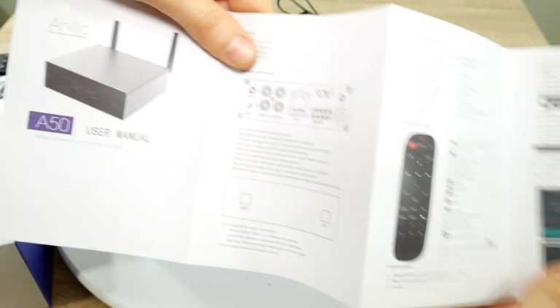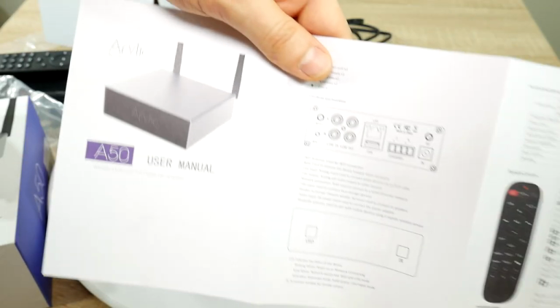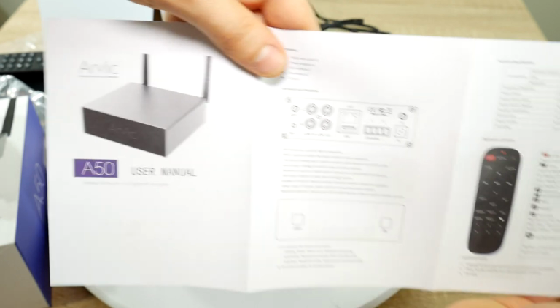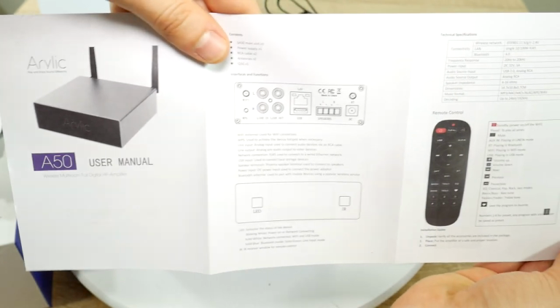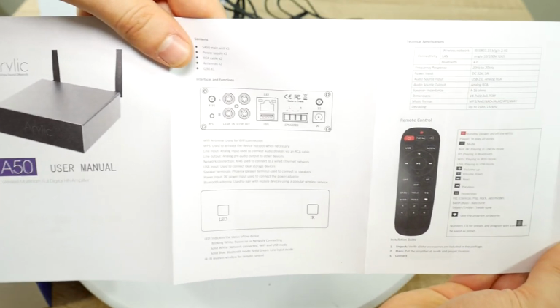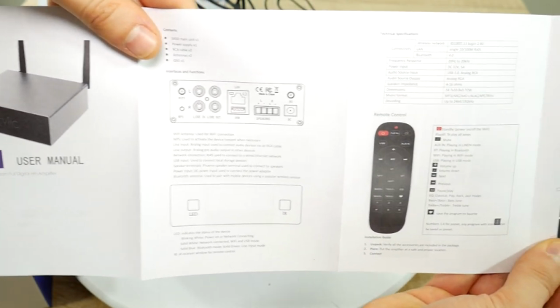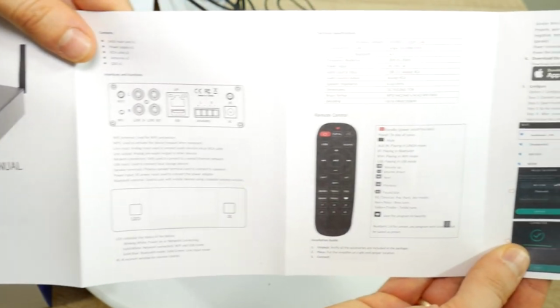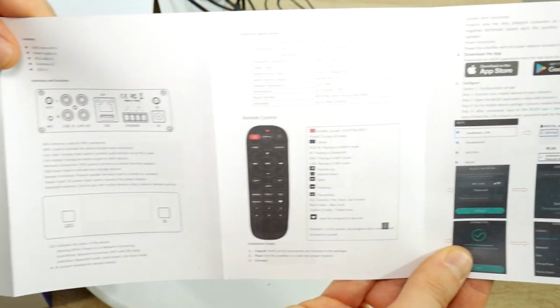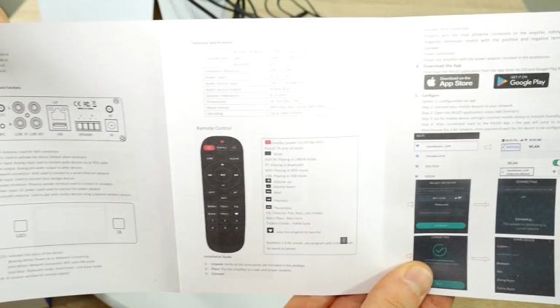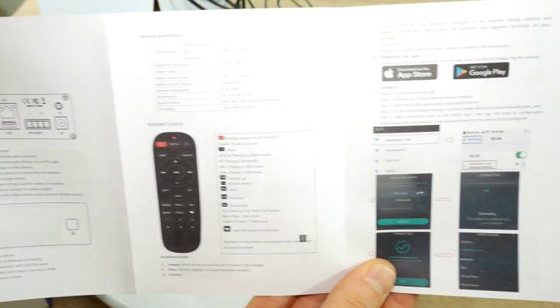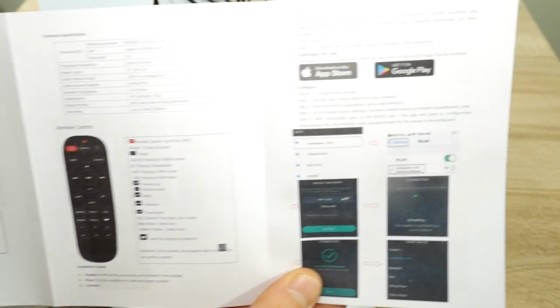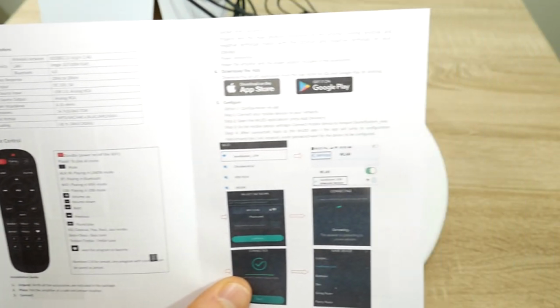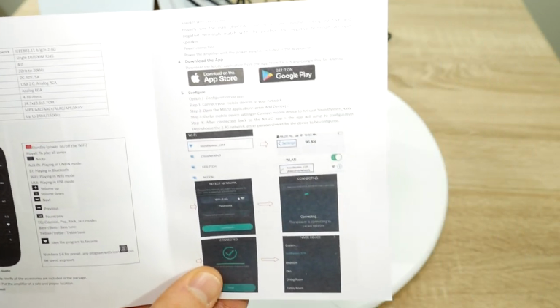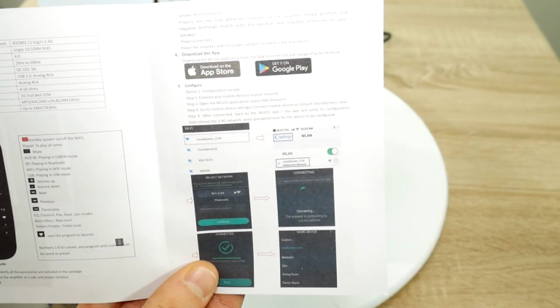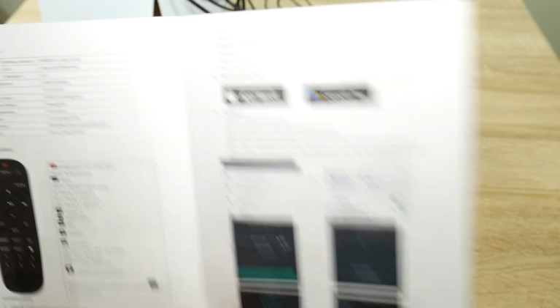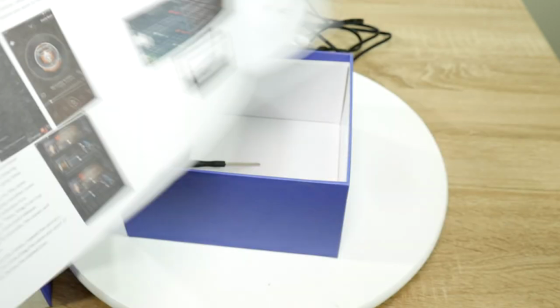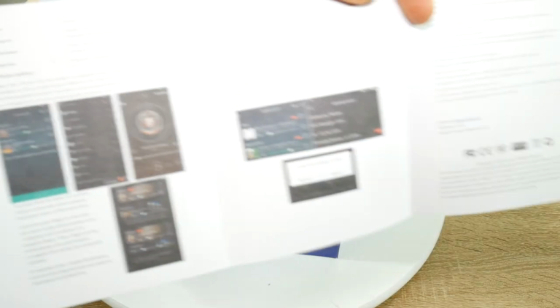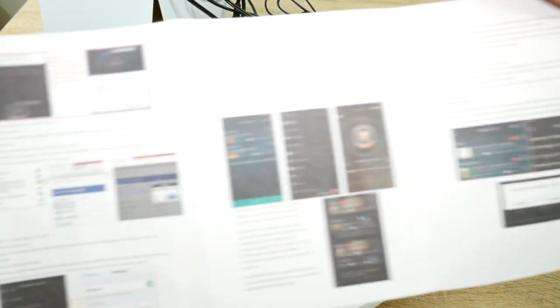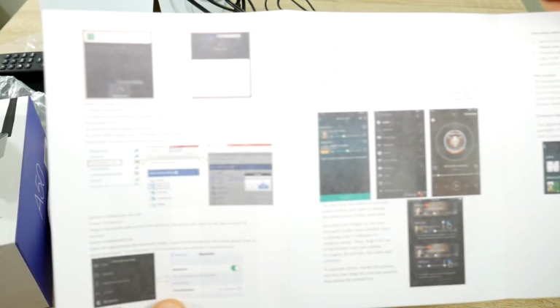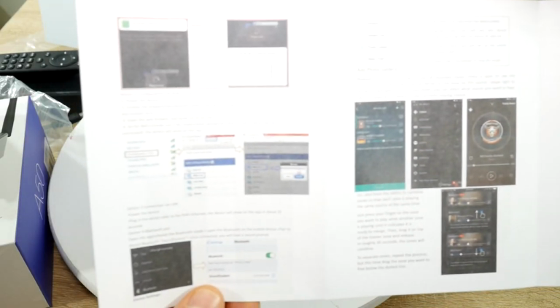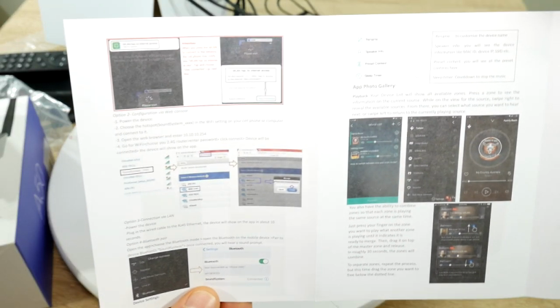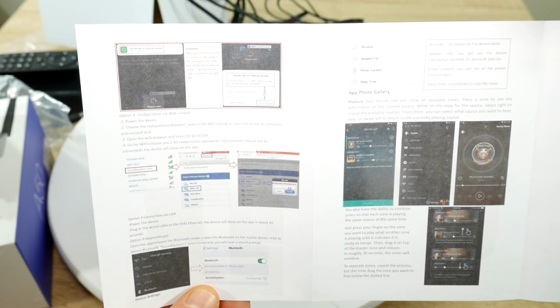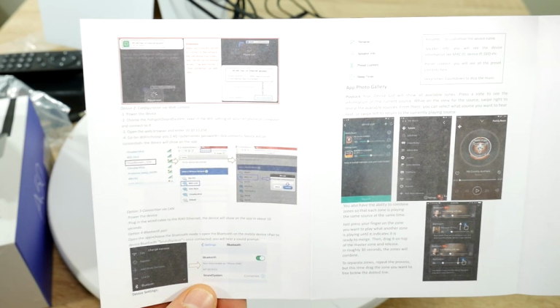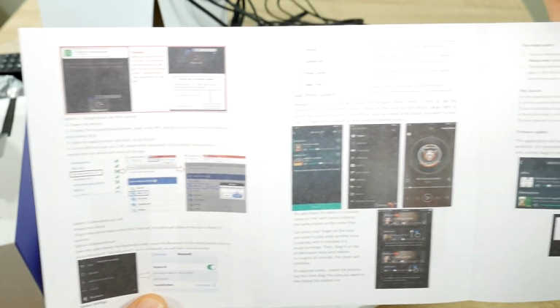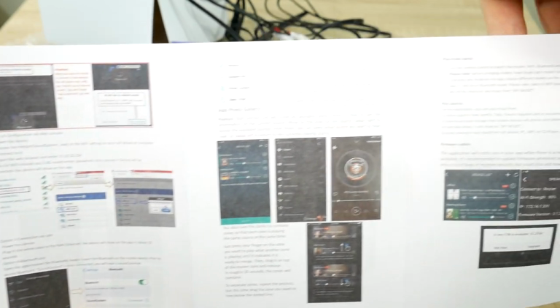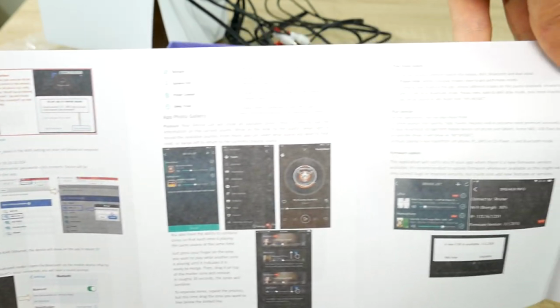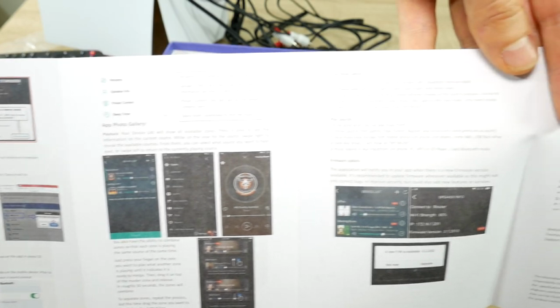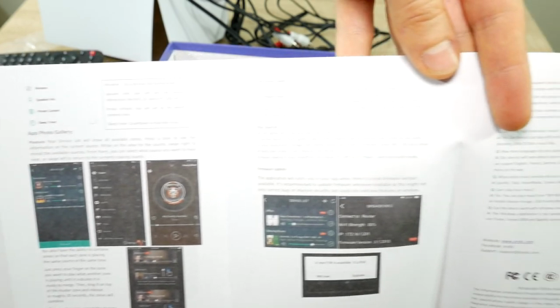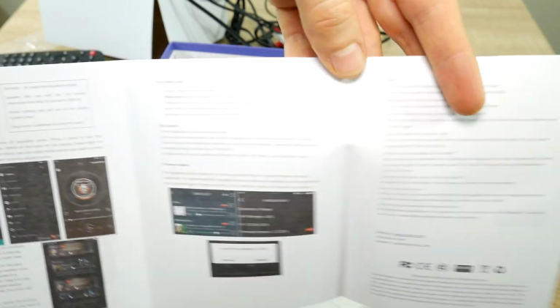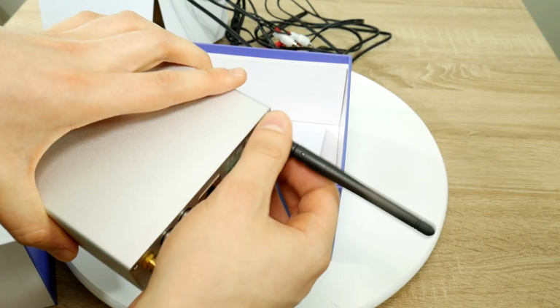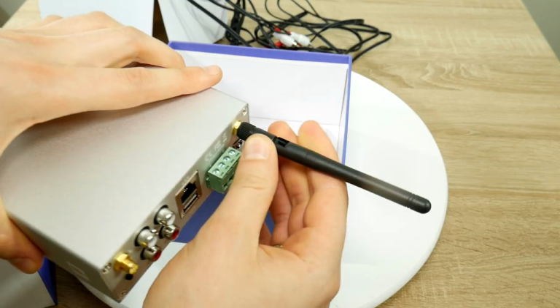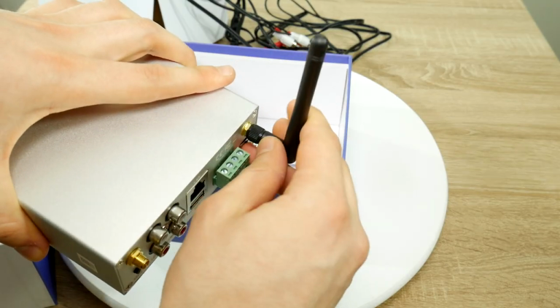I have said this more times than I care to count, but a small compact manual with 4 or 5 pages max will always be more useful instead of a 300-page novel. Let's move over to the setup phase.